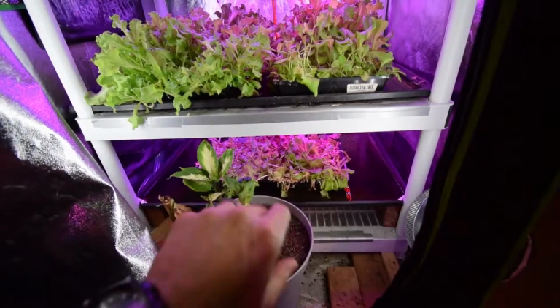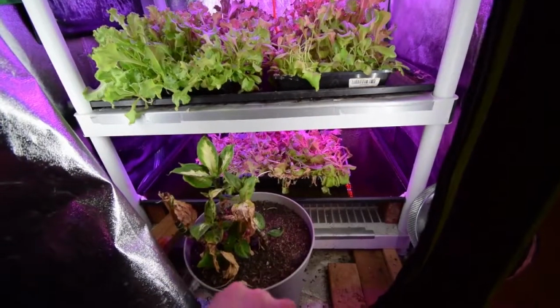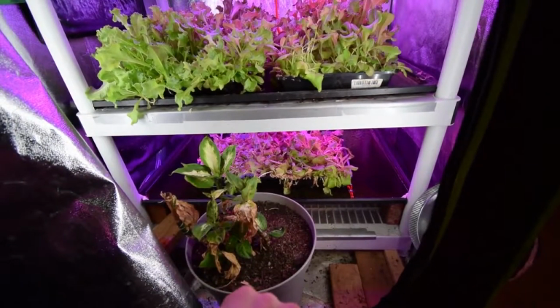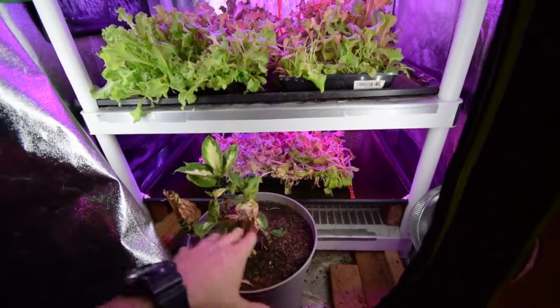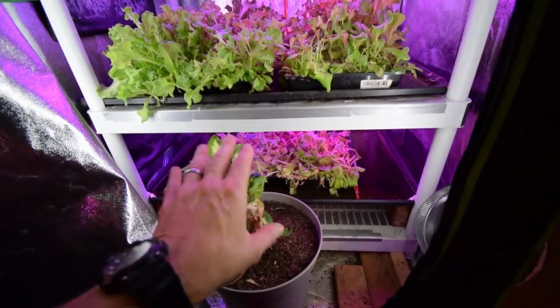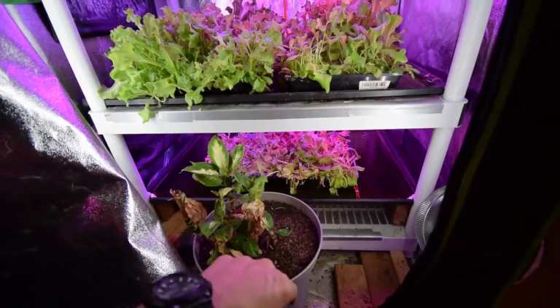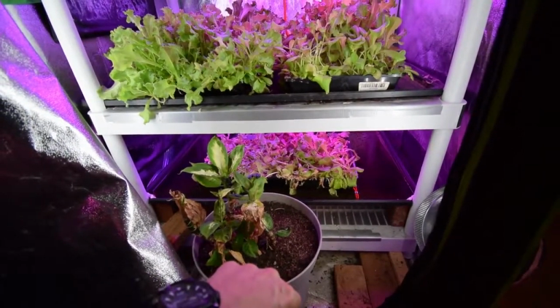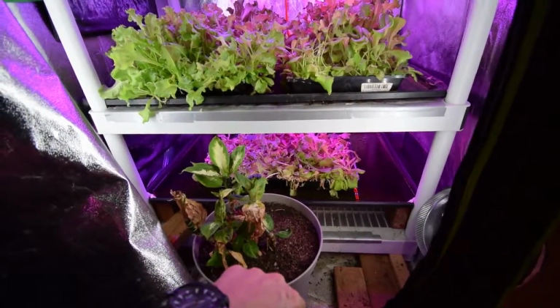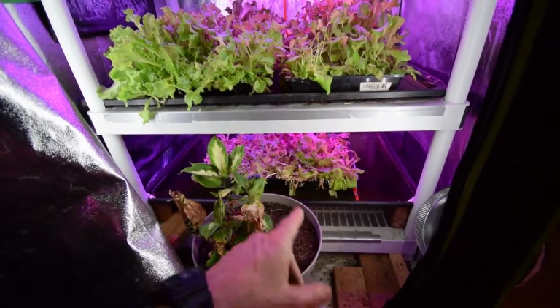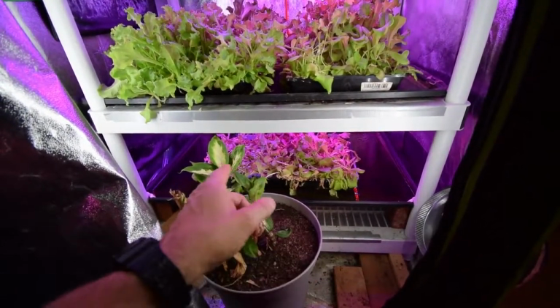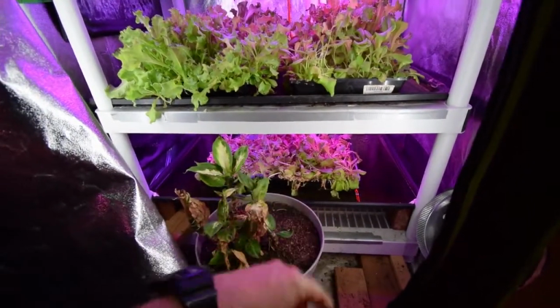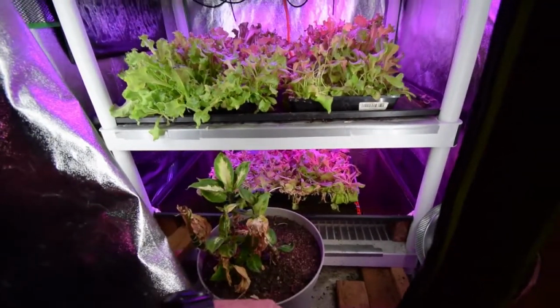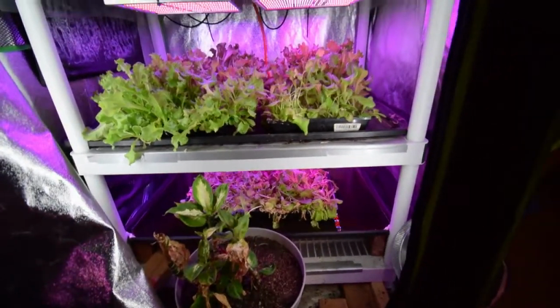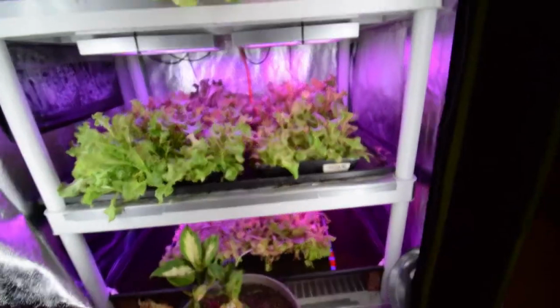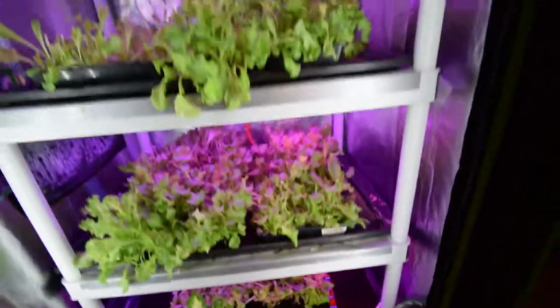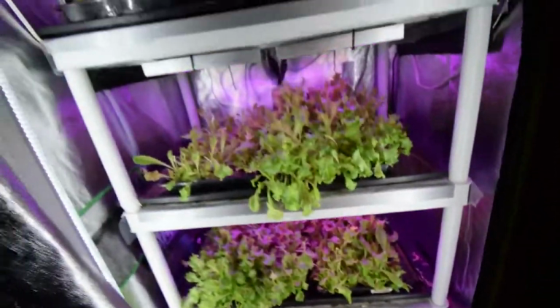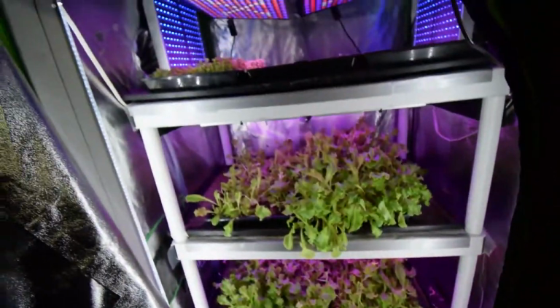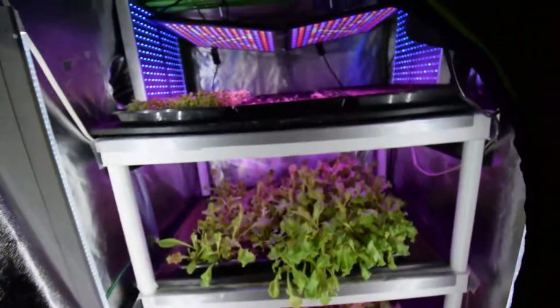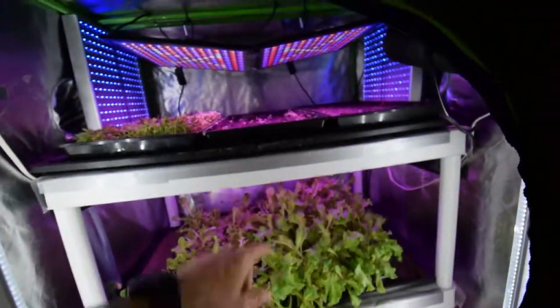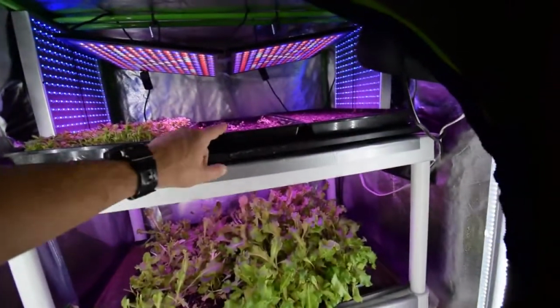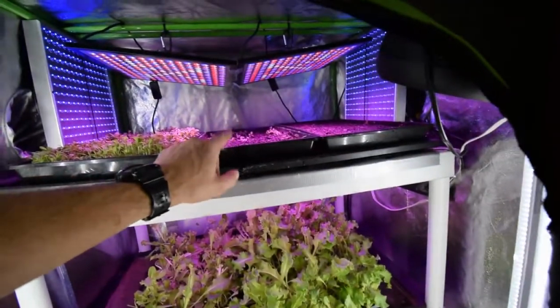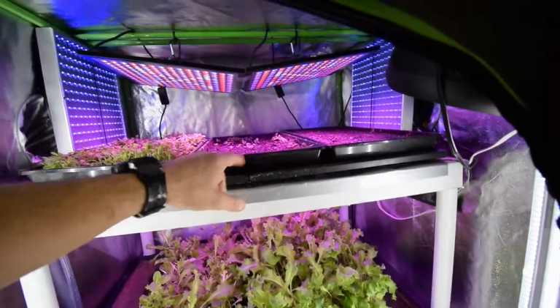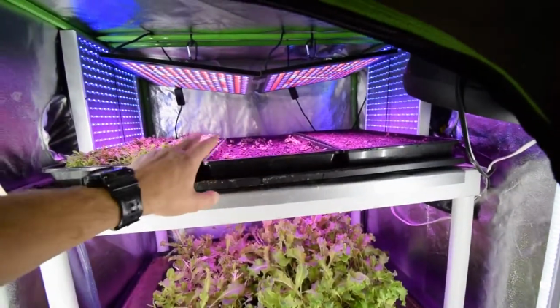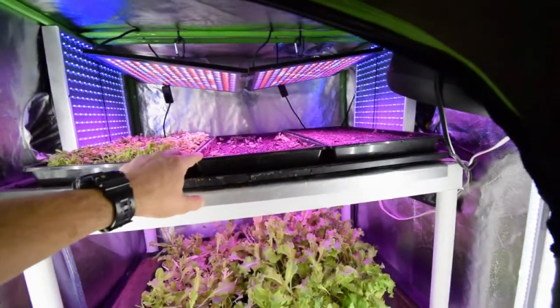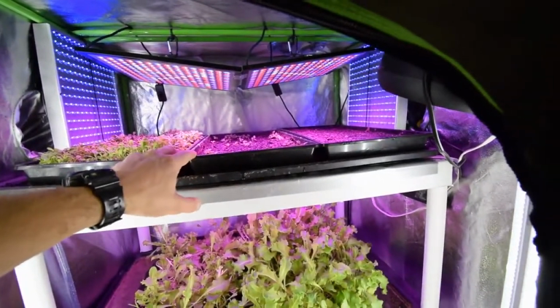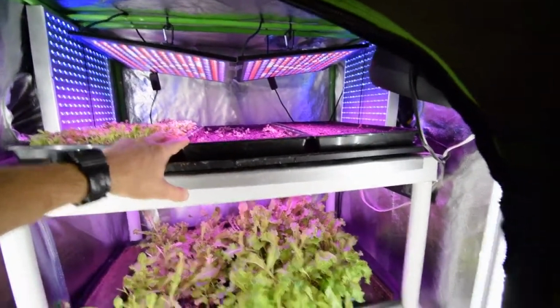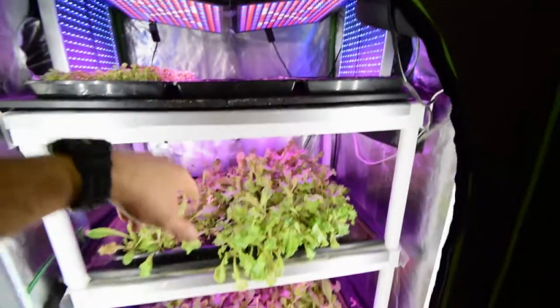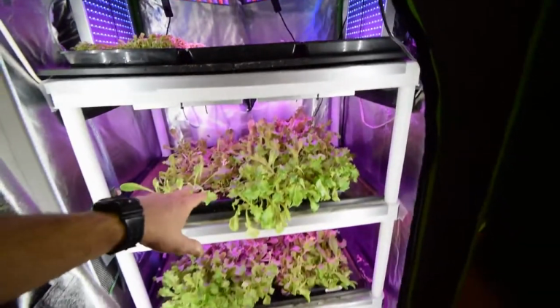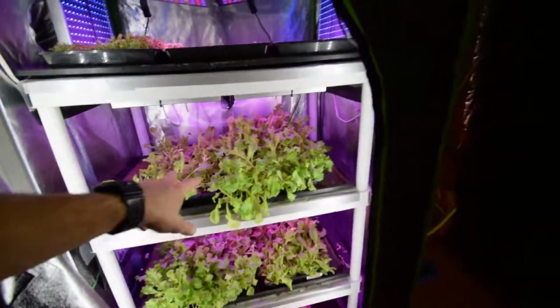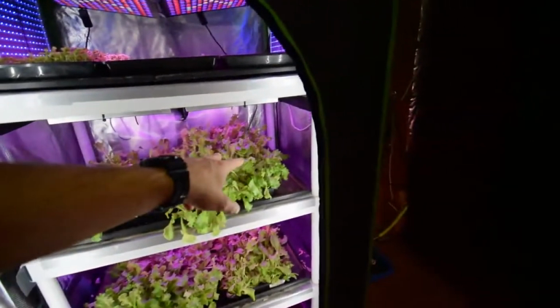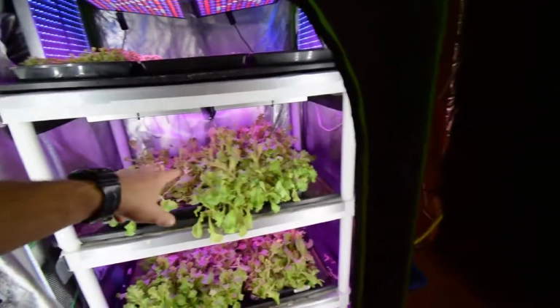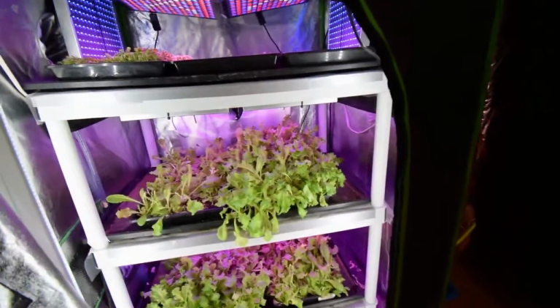Between that tray and the tray on the bottom I'll be able to get maybe one more dinner salad out of them once they regrow a little bit. At that point they go on to the compost heap, and then I'll seed some more trays and put them up on top here. These trays will be ready at that point to go down into the middle areas where they don't need as much light.